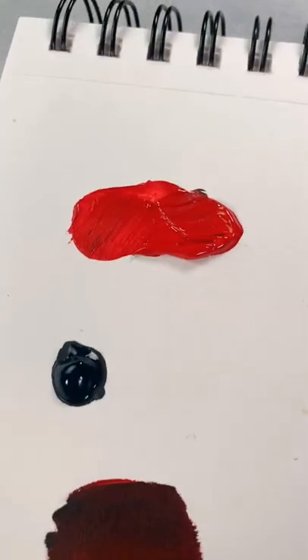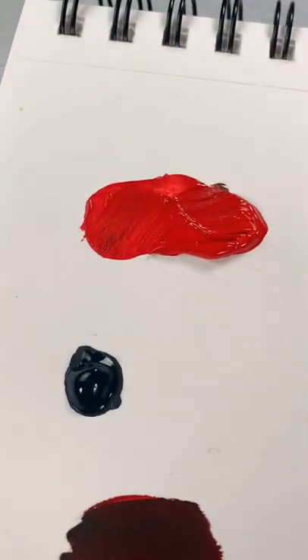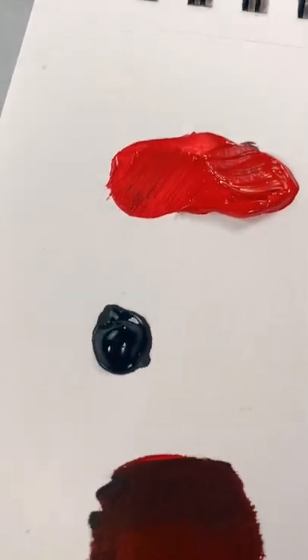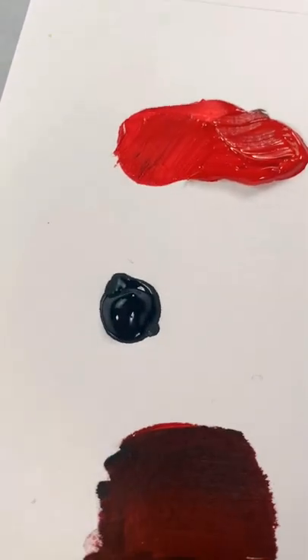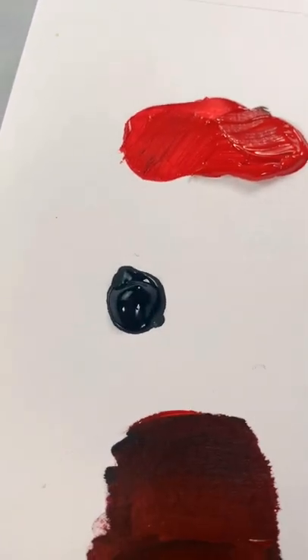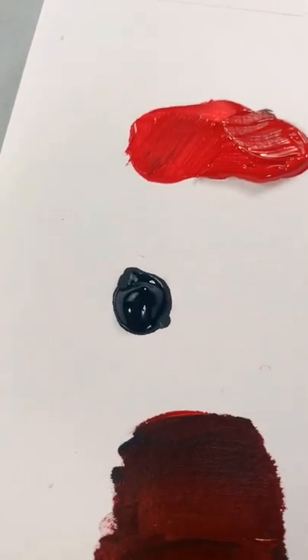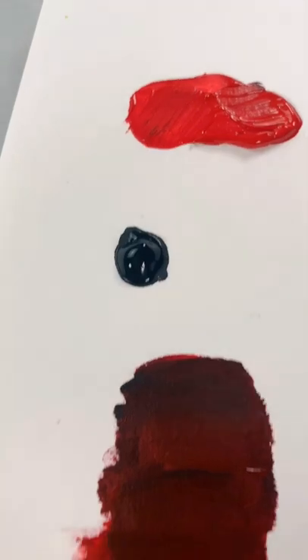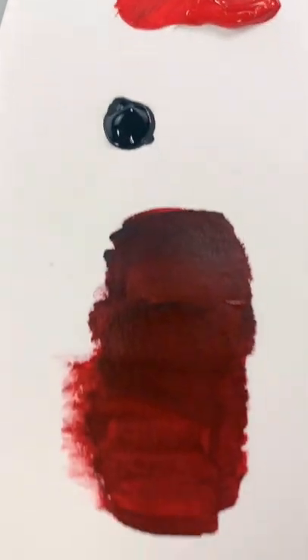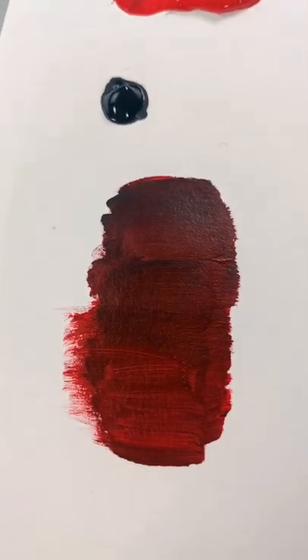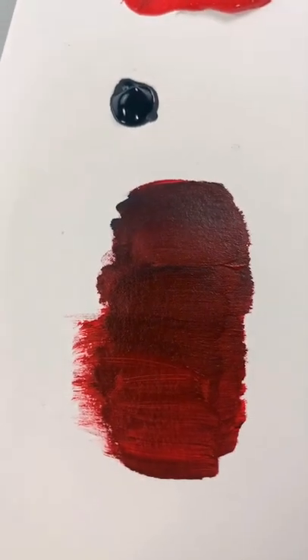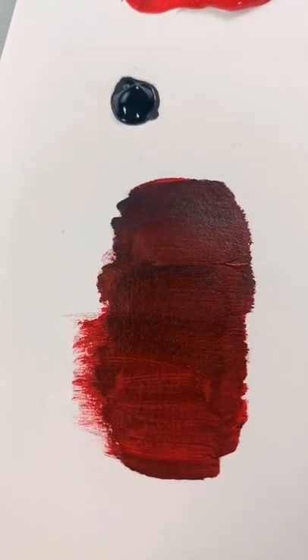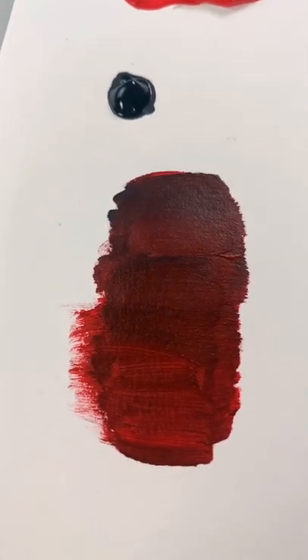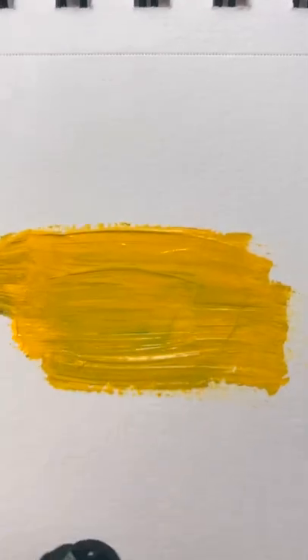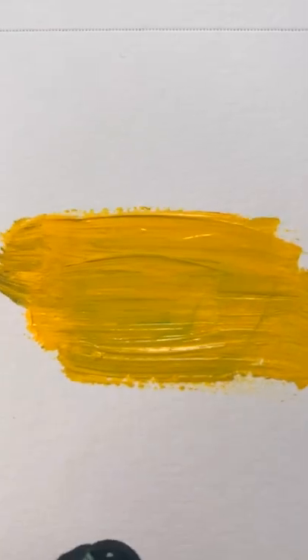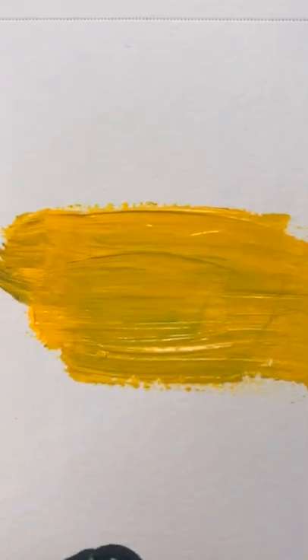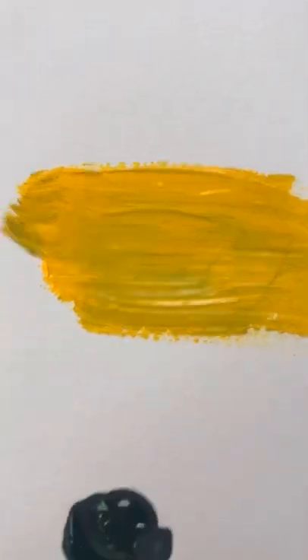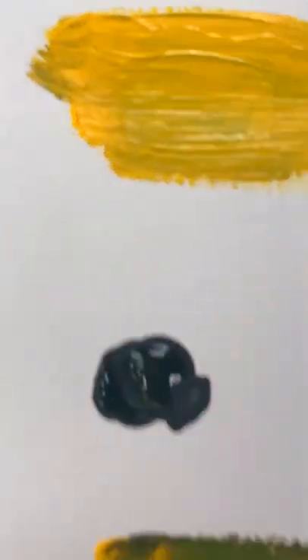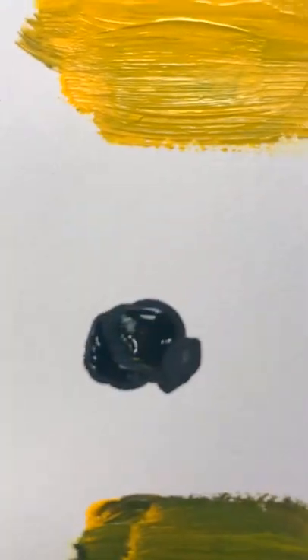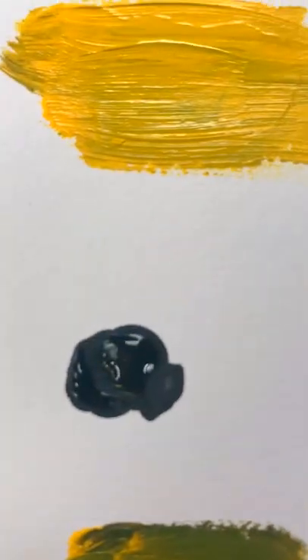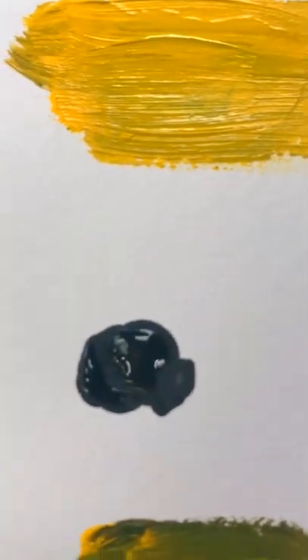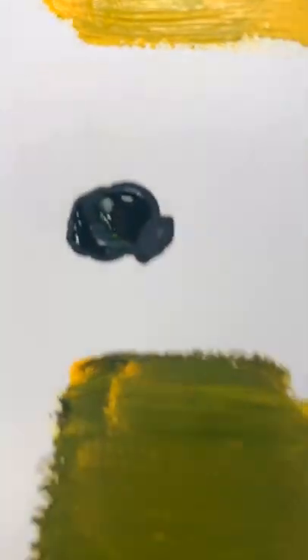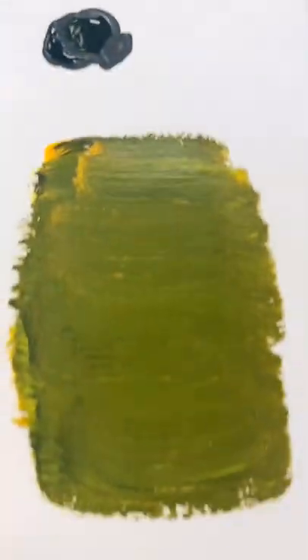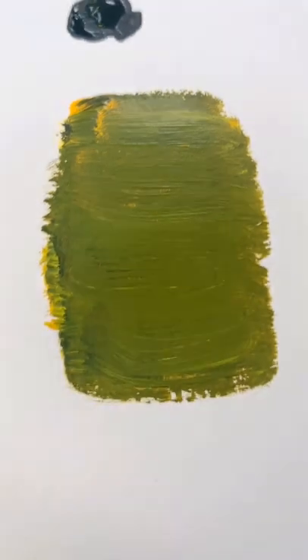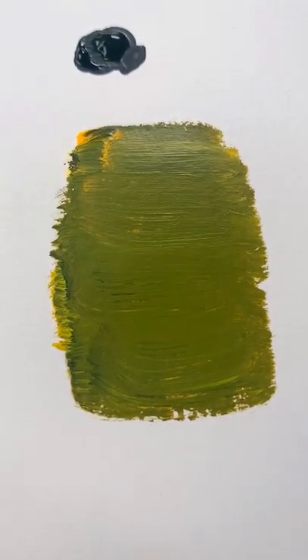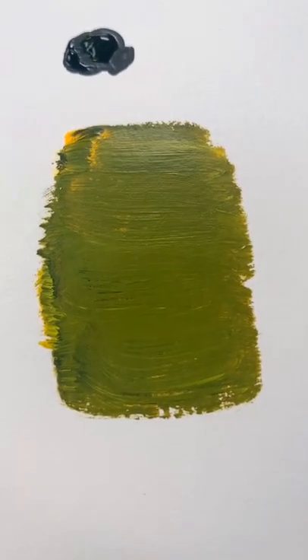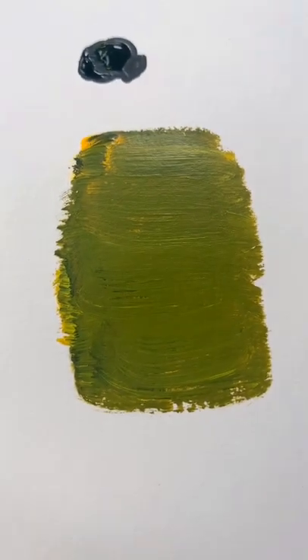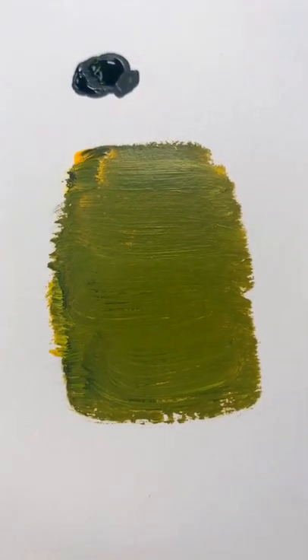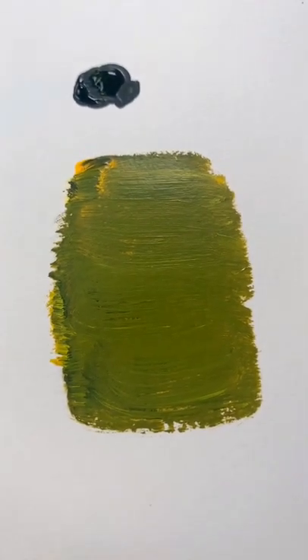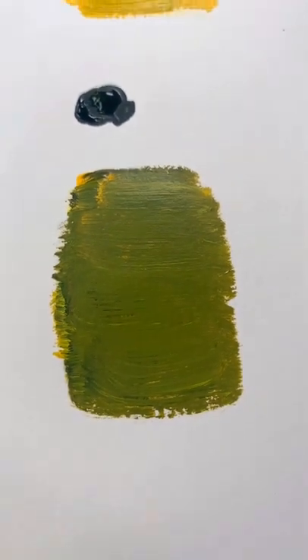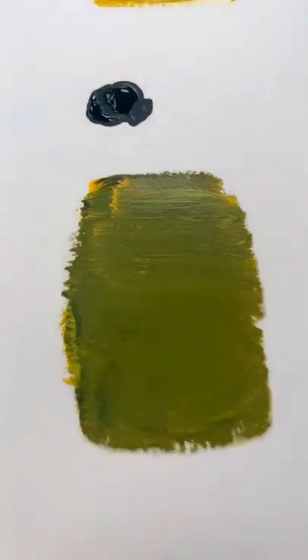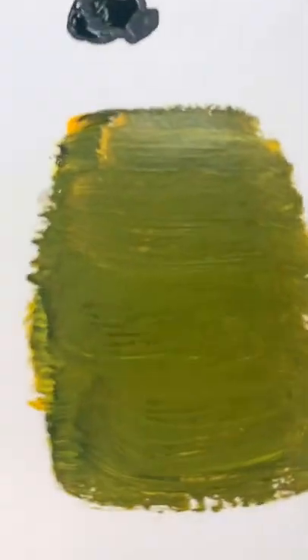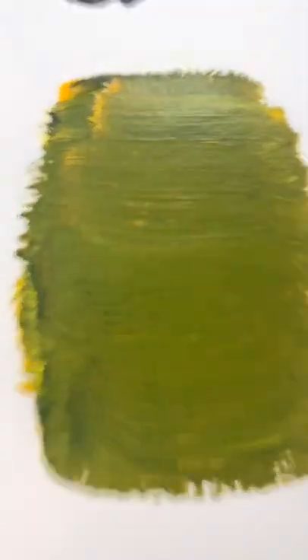We have the red — add in a little bit of black and we get the darker version. But if you try to add yellow and black together you get green, which is not cool. That's not the color we want.